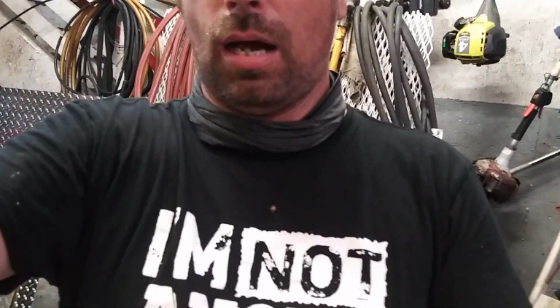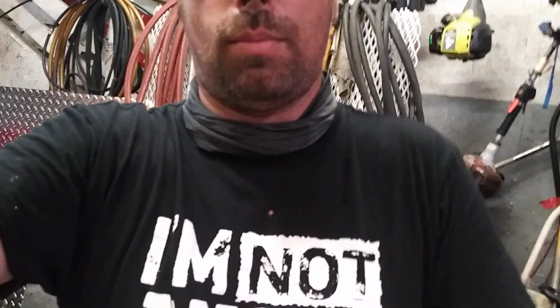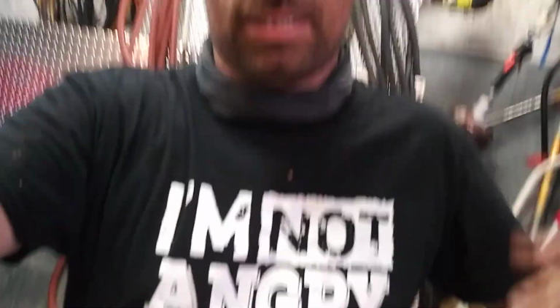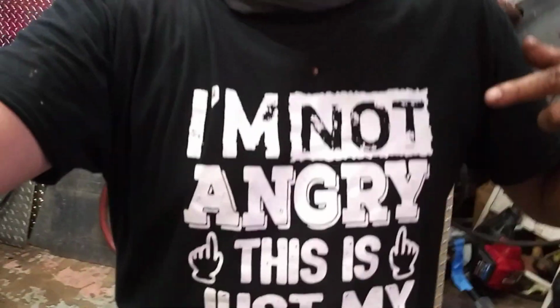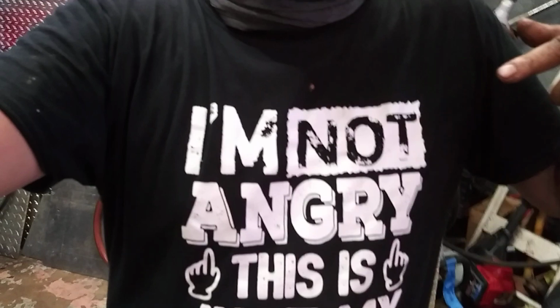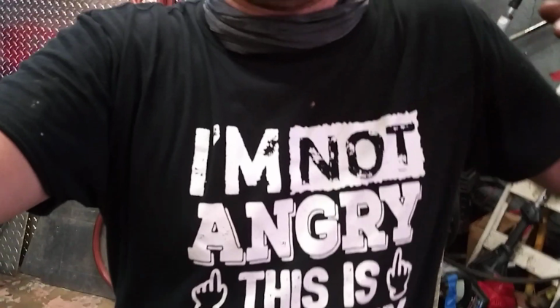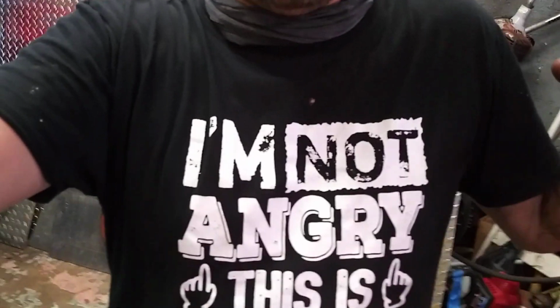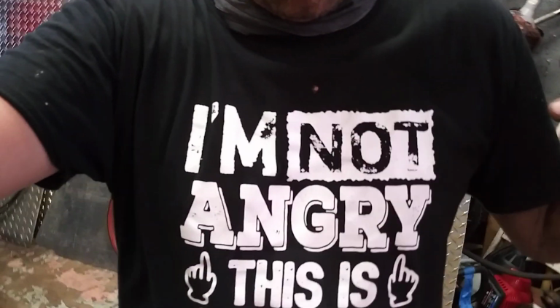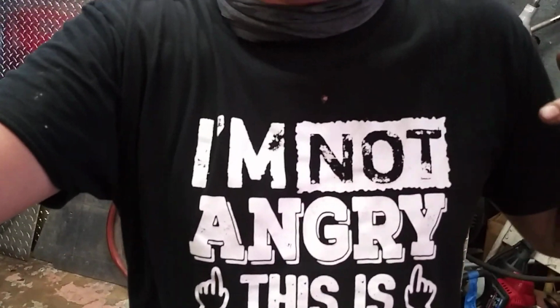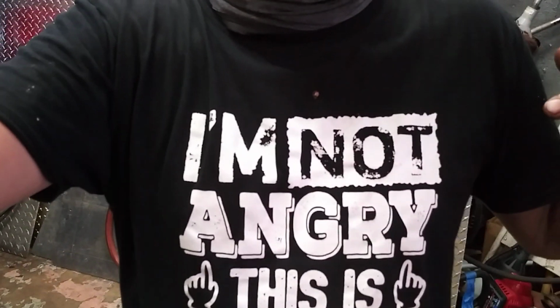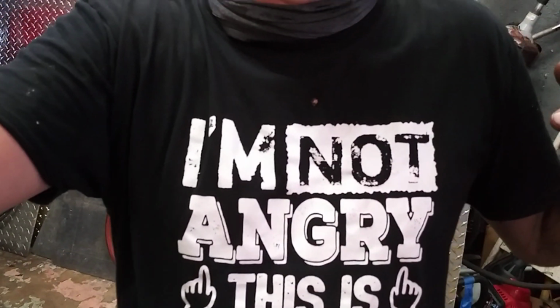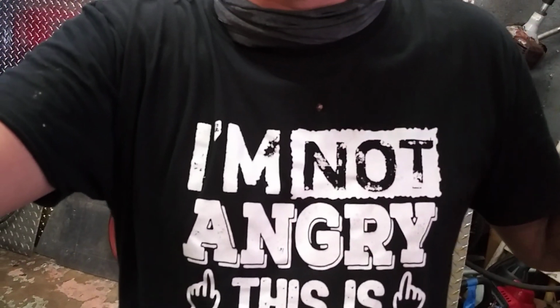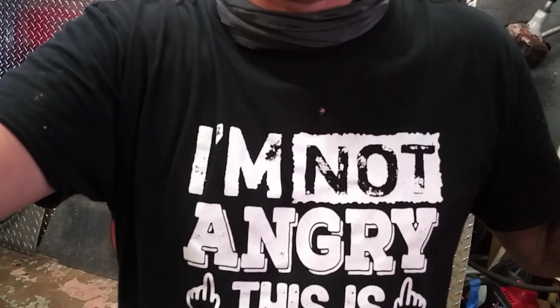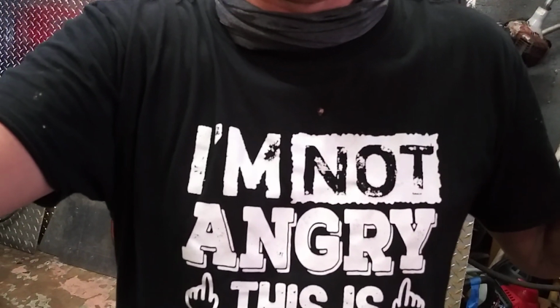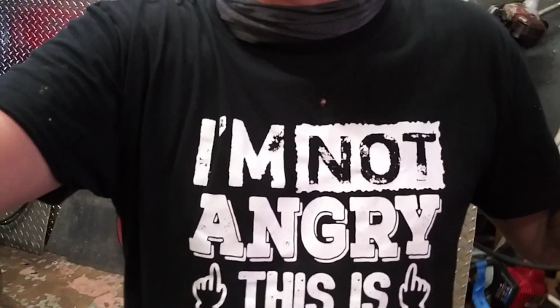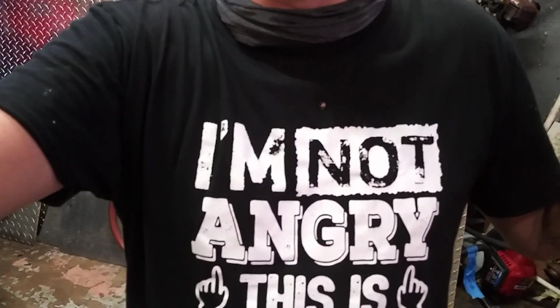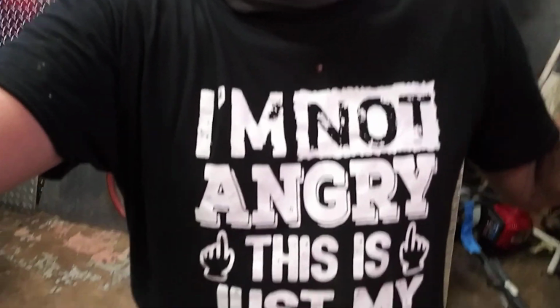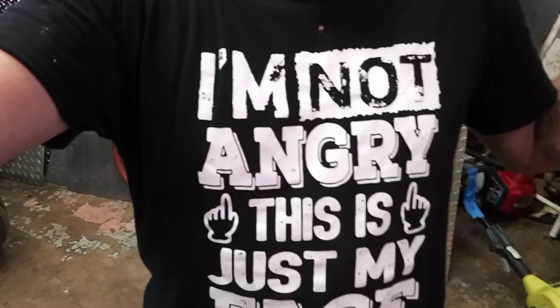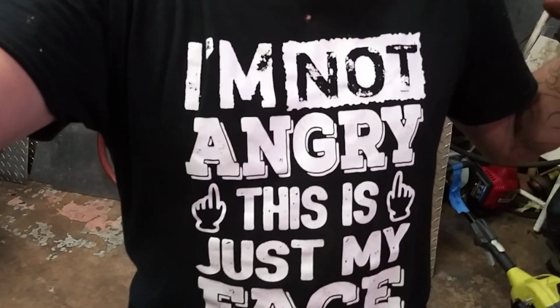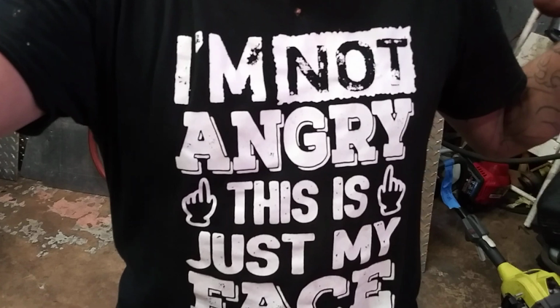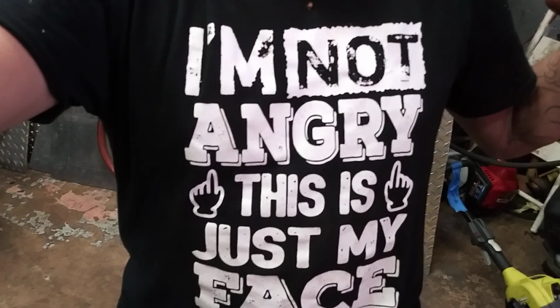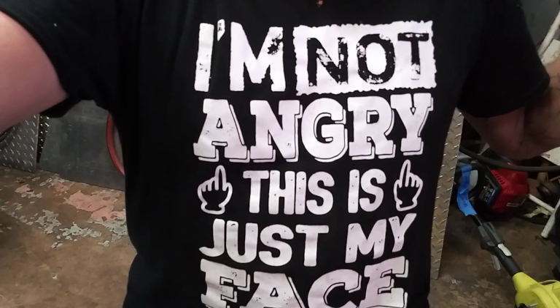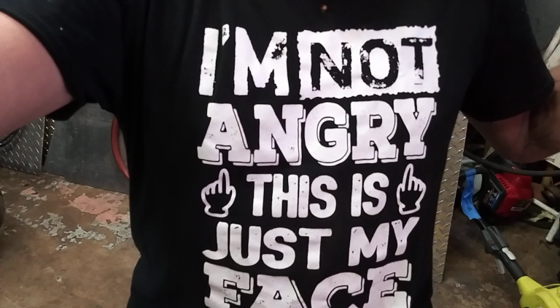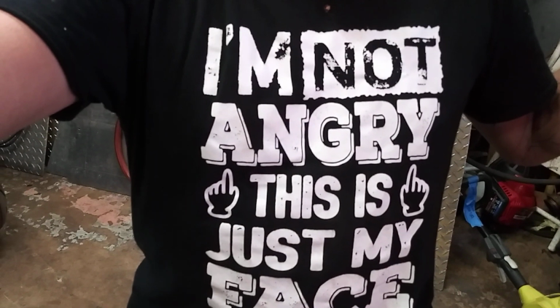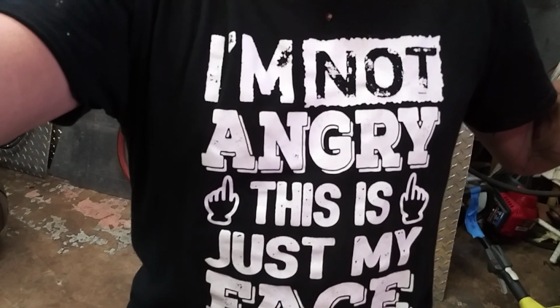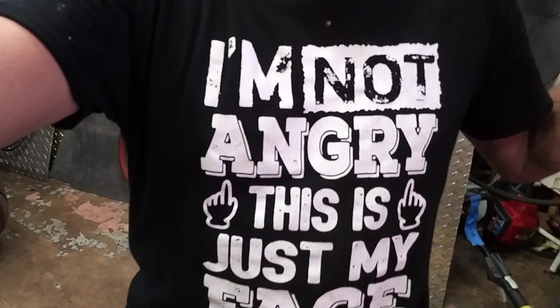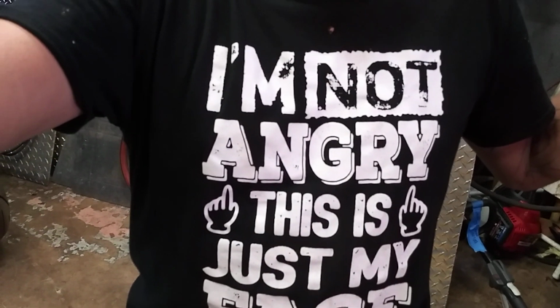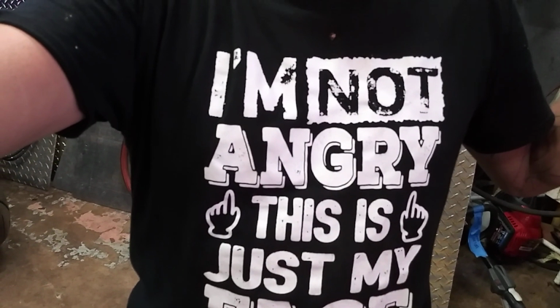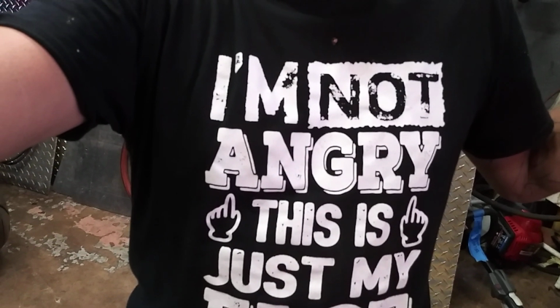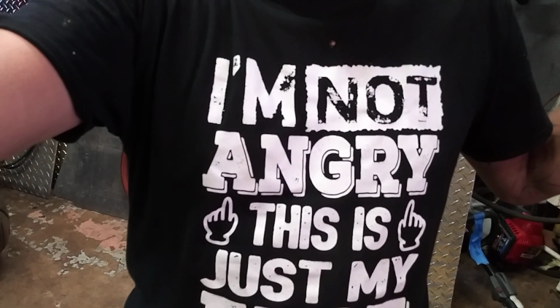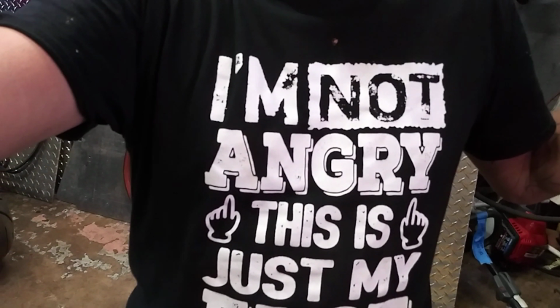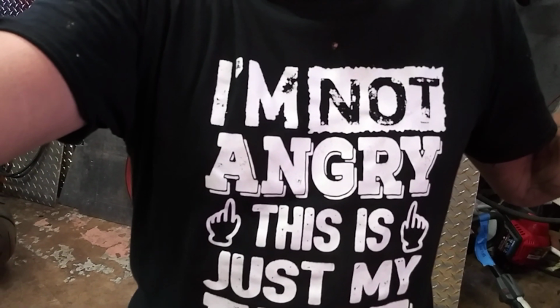Today's t-shirt and the whole kit will both be in the description below. If you want me to wear any of your business shirts, mail me some and I'll wear them through a bunch of videos.